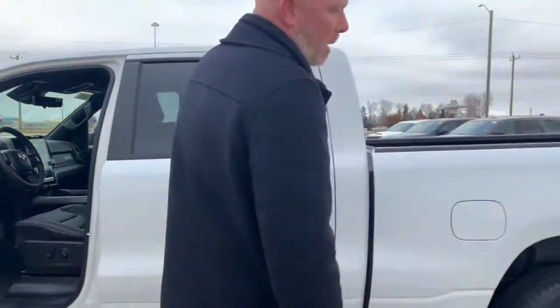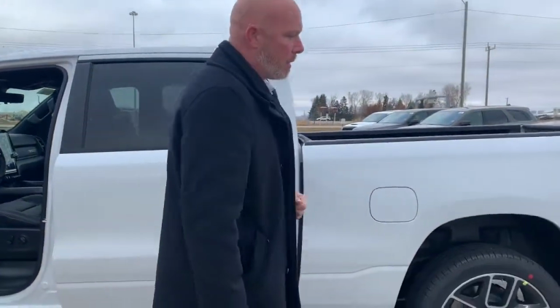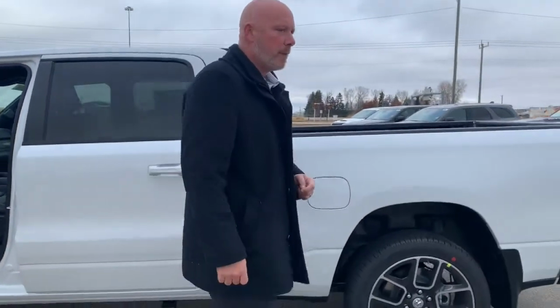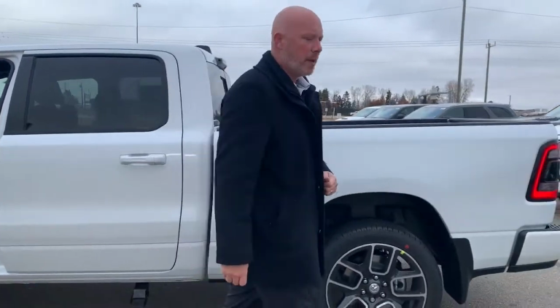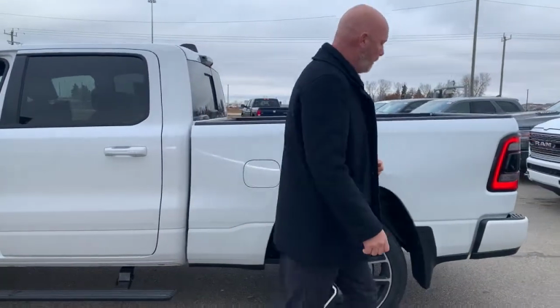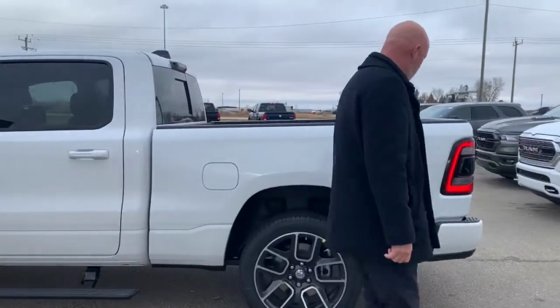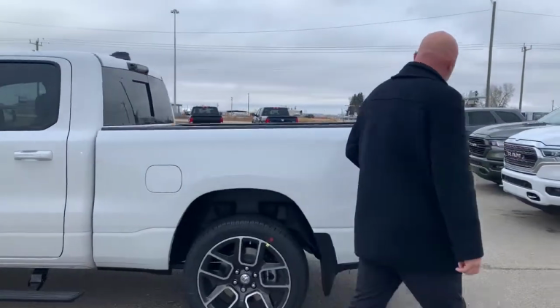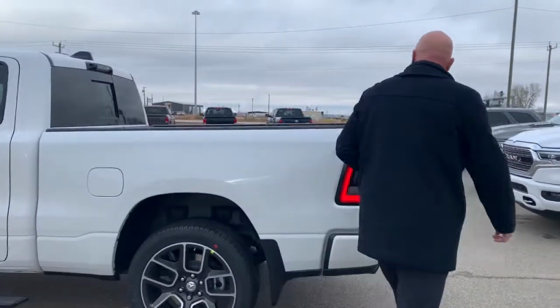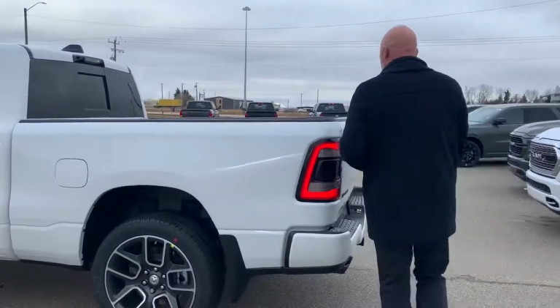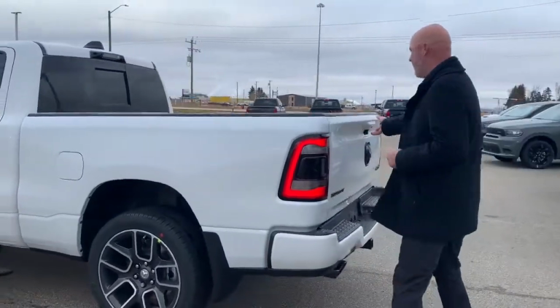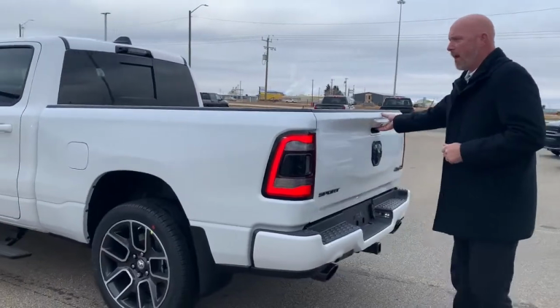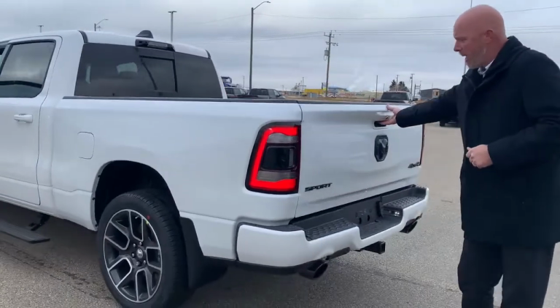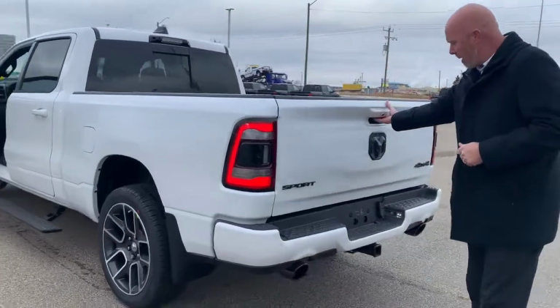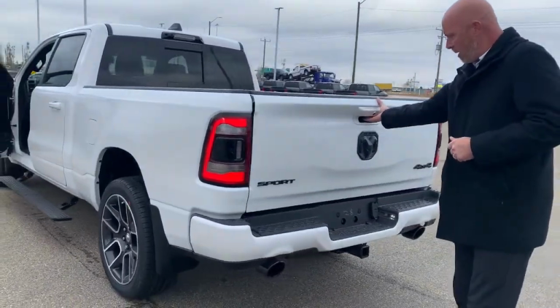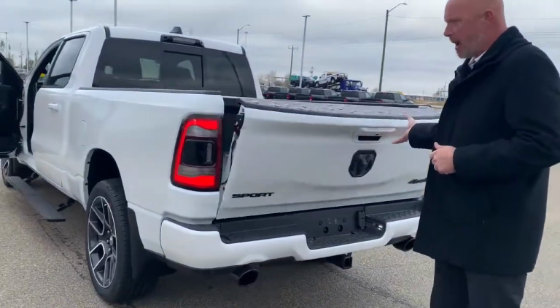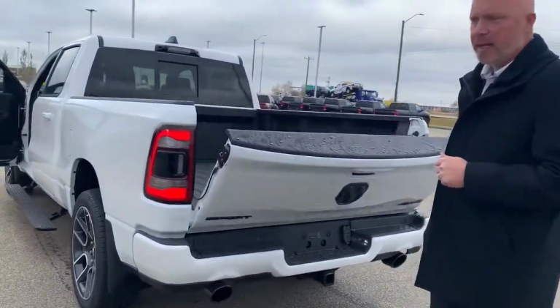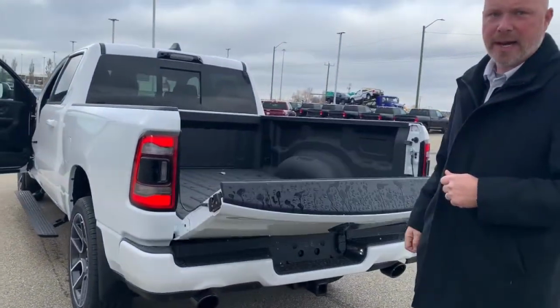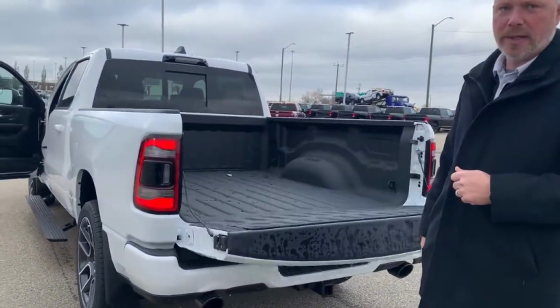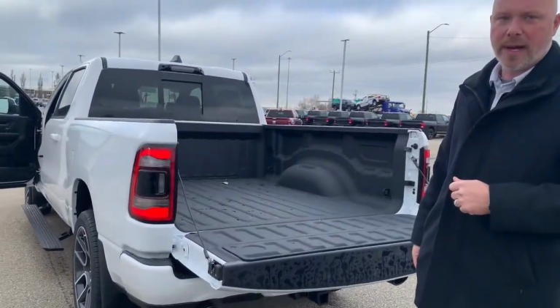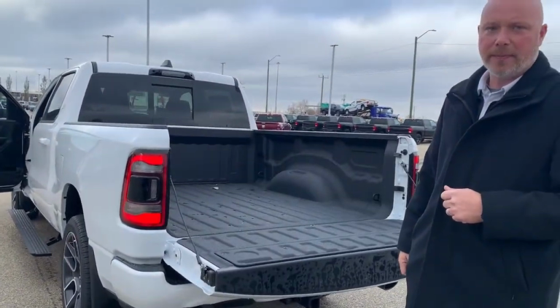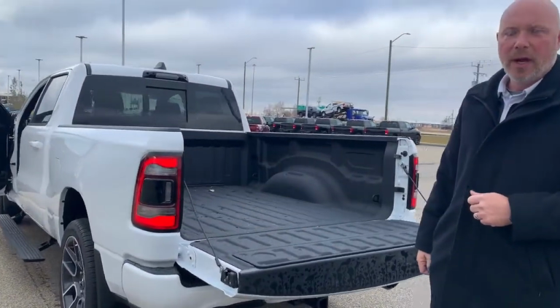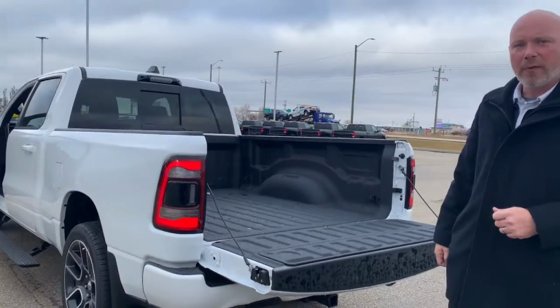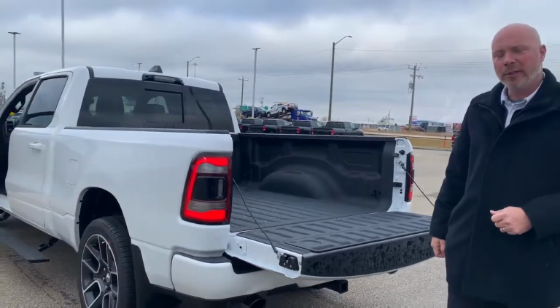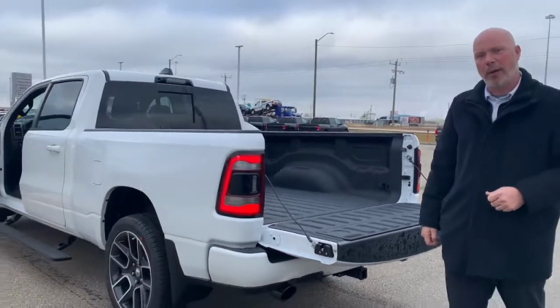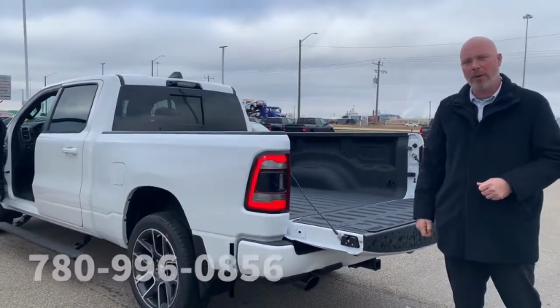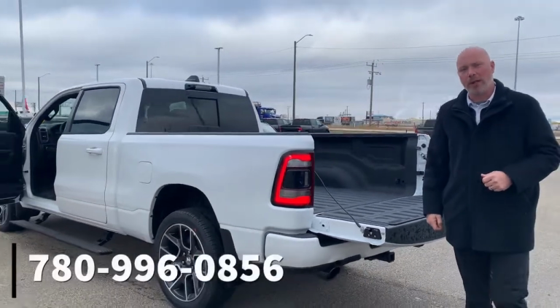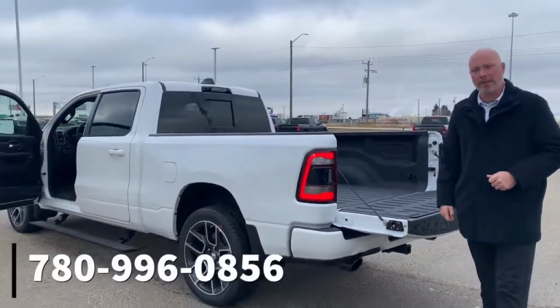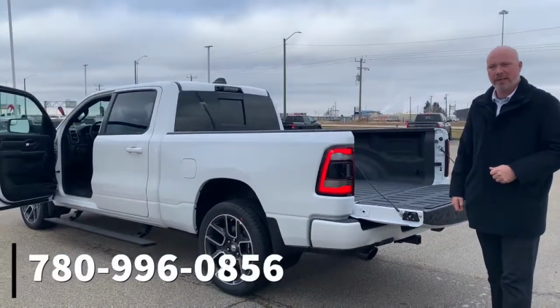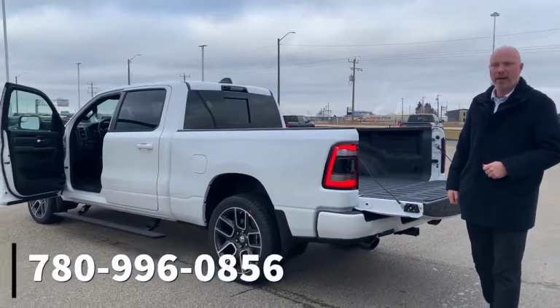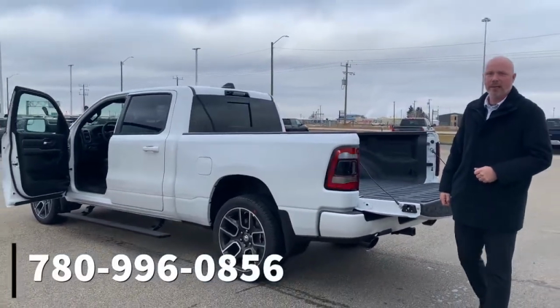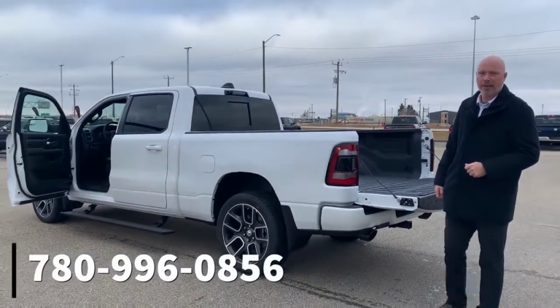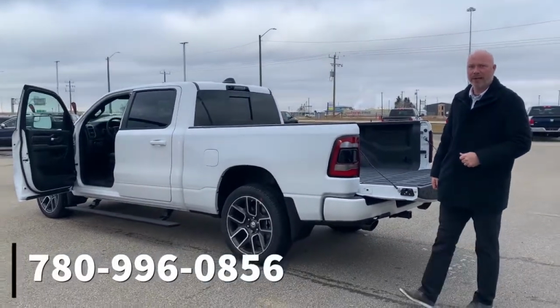At the rear of this vehicle there is a backup camera and an easy-down tailgate. For more information or to book an appointment, please call me at 780-996-0856.